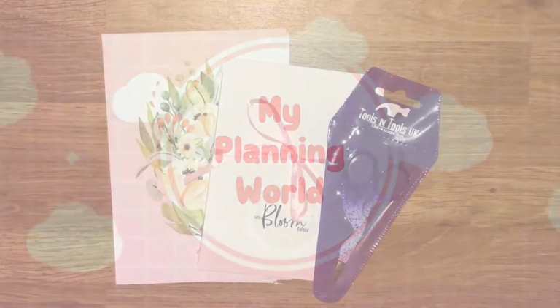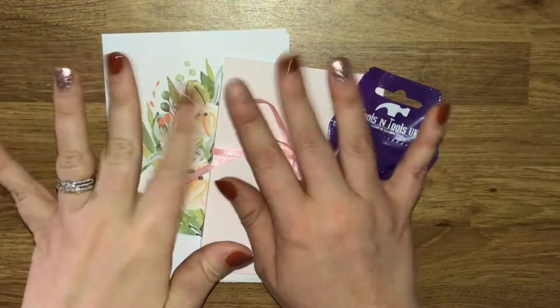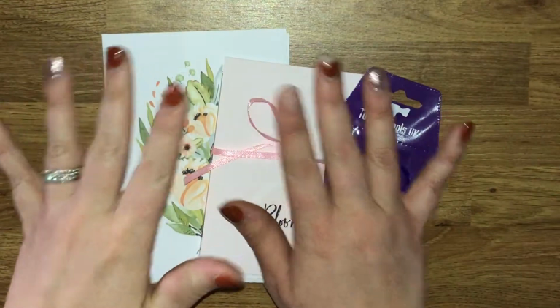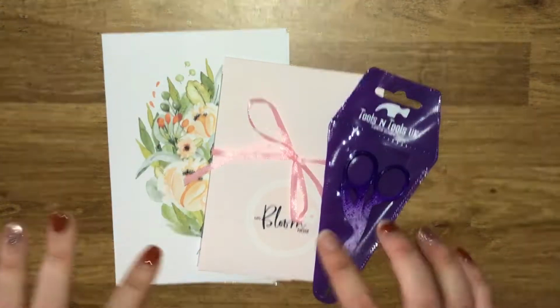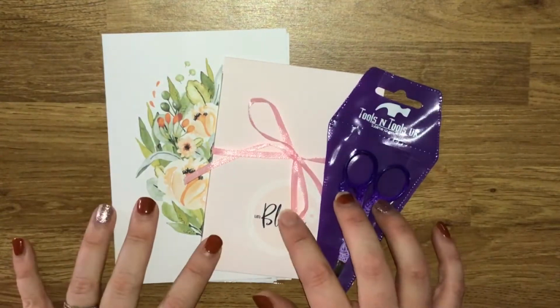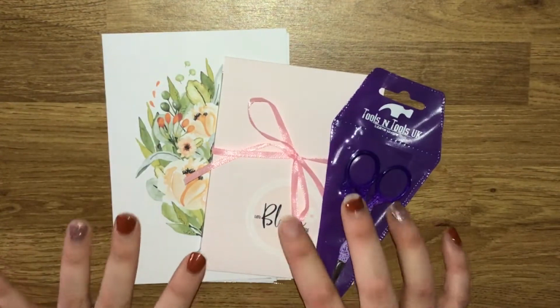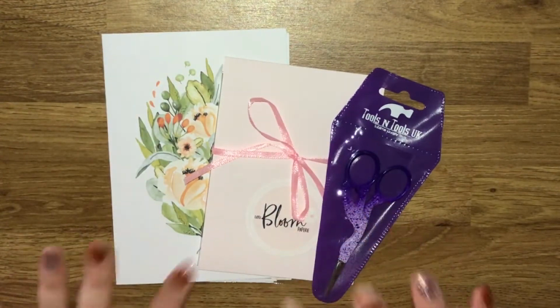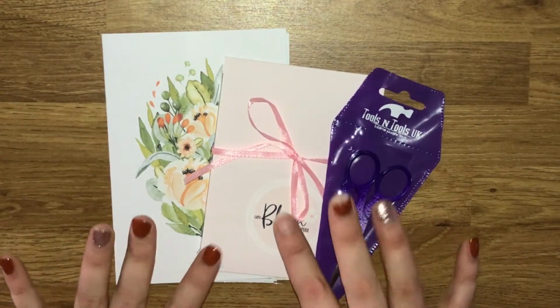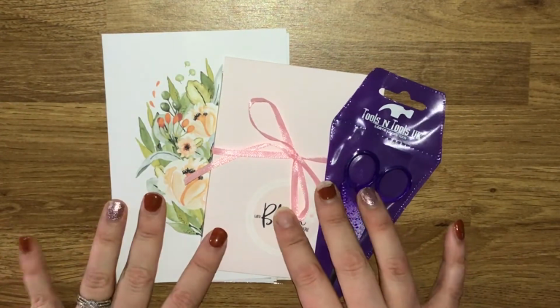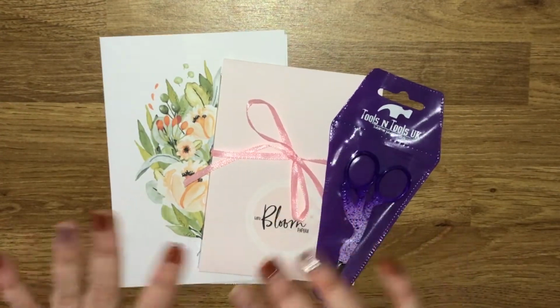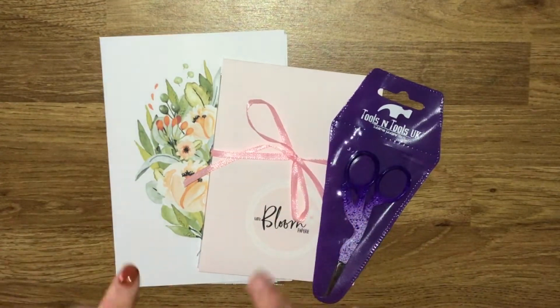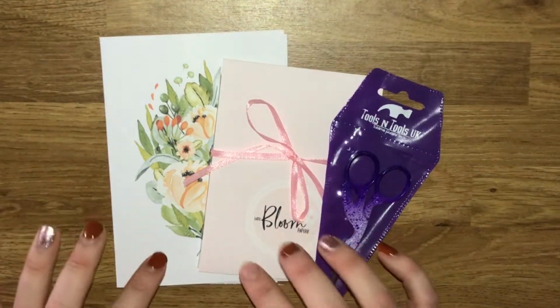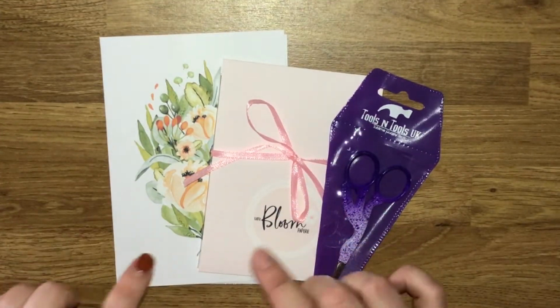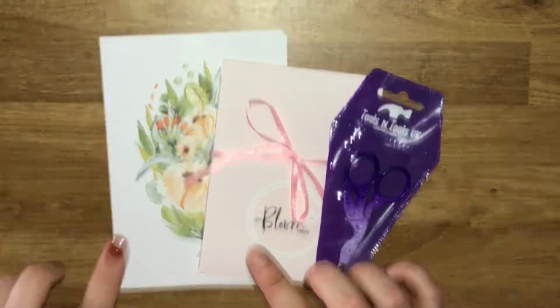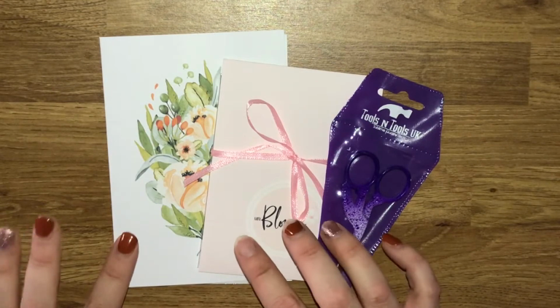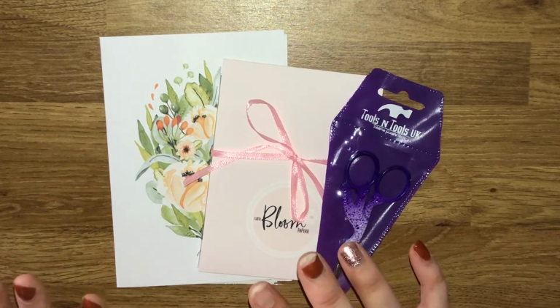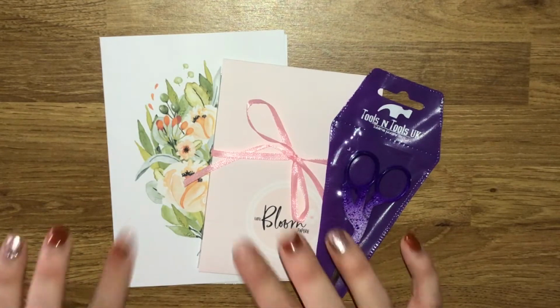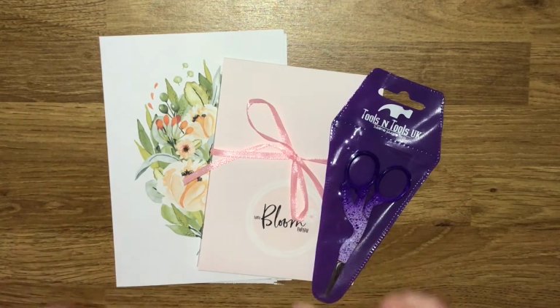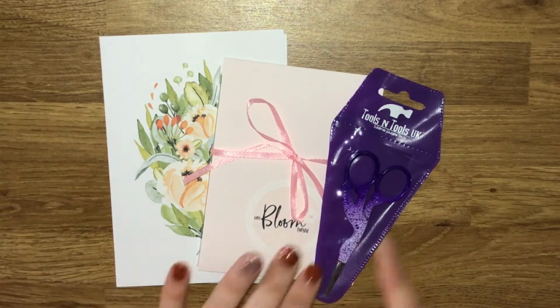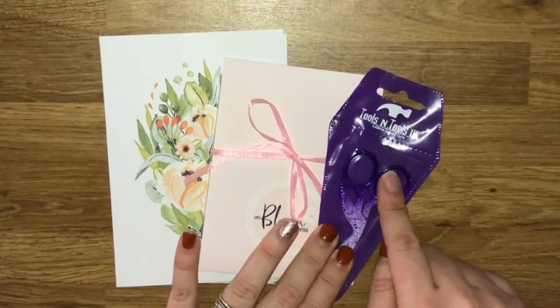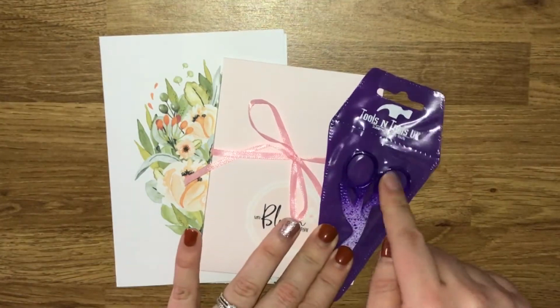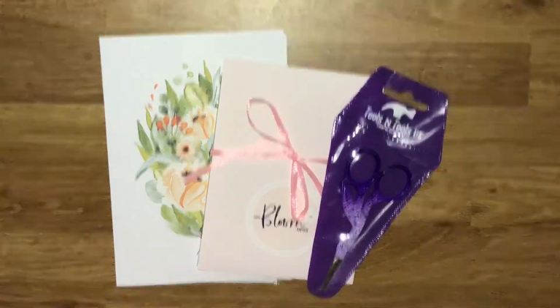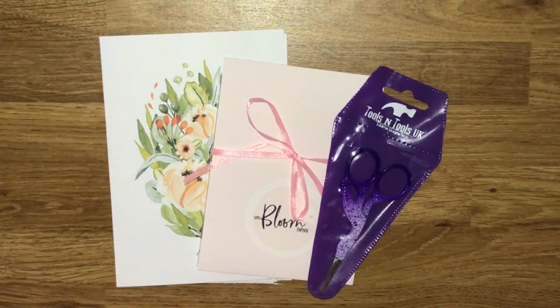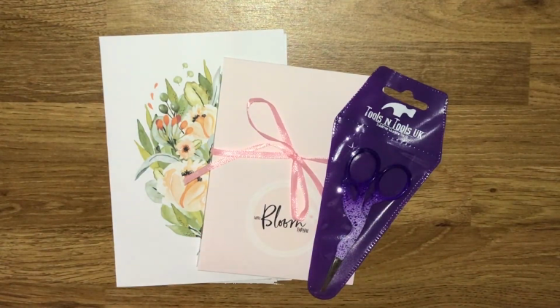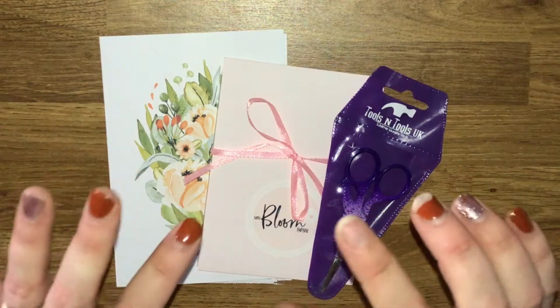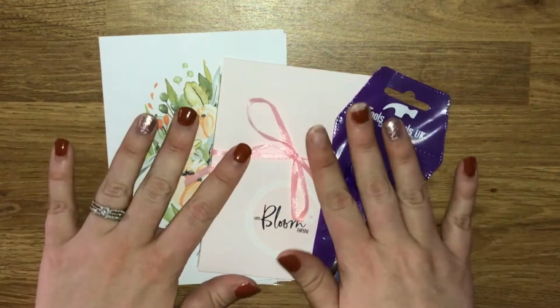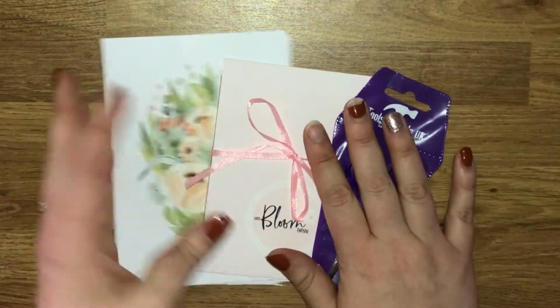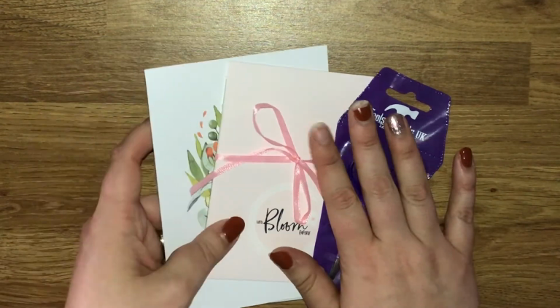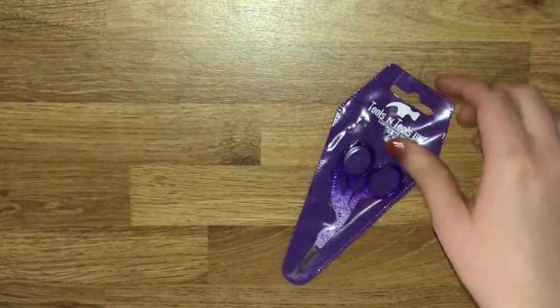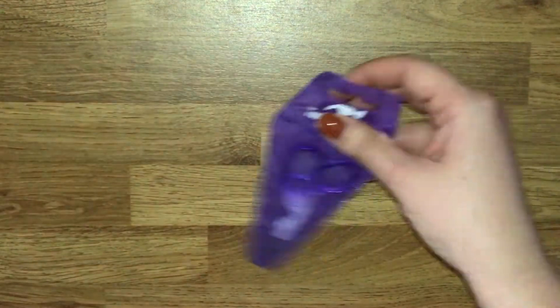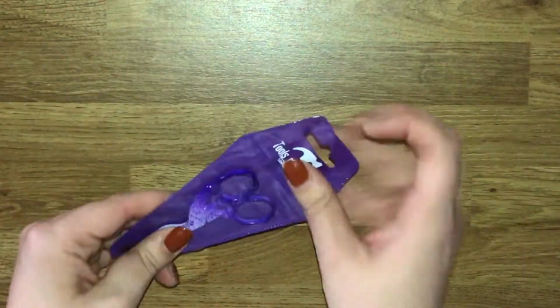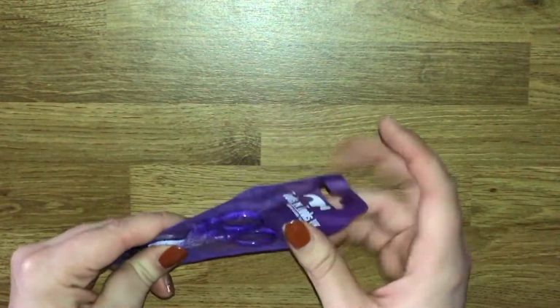Hello everyone, so today I have a little collective haul for you. This features two sticker shops and a little stationery item as well. So let's start off with the little stationery item that I got.